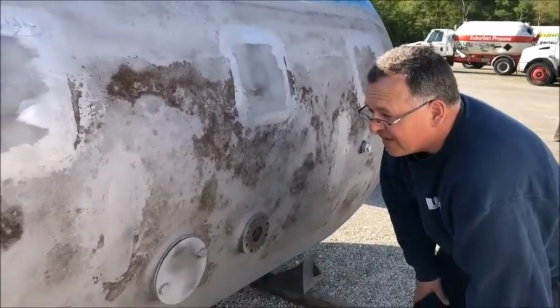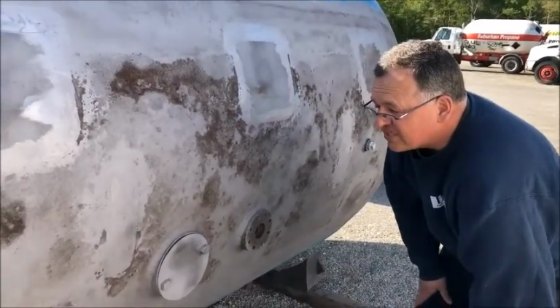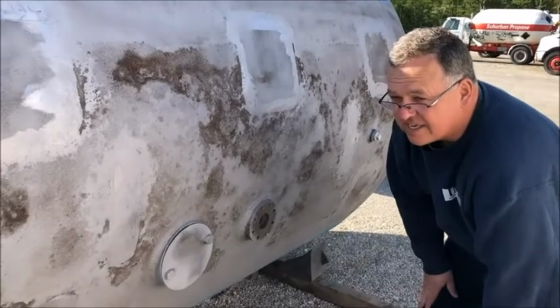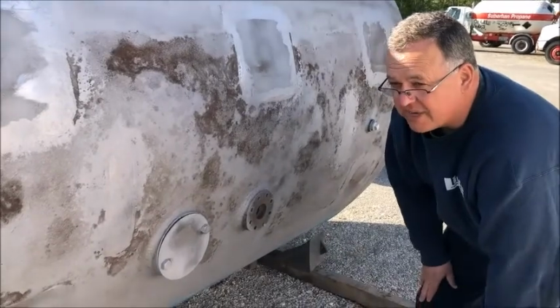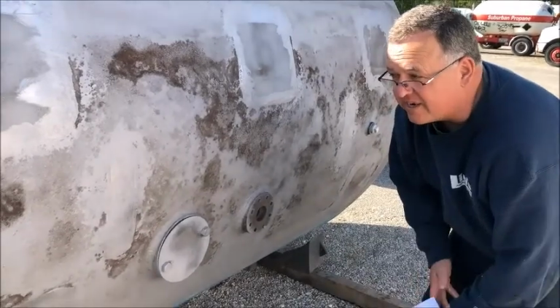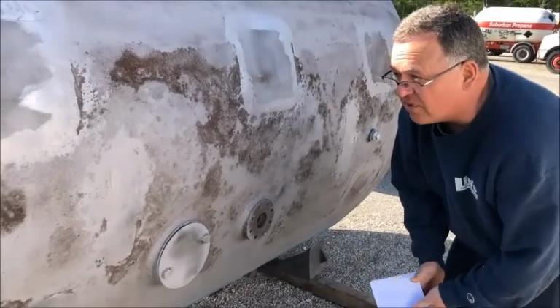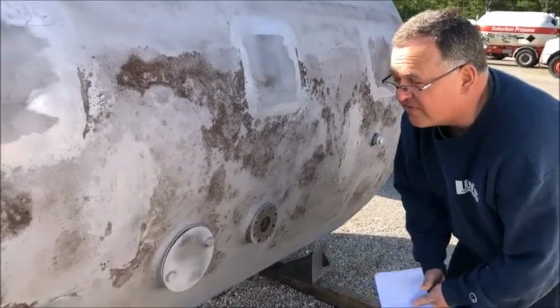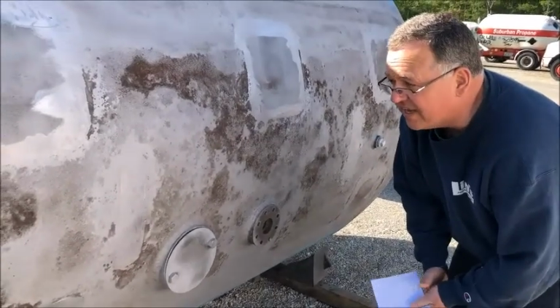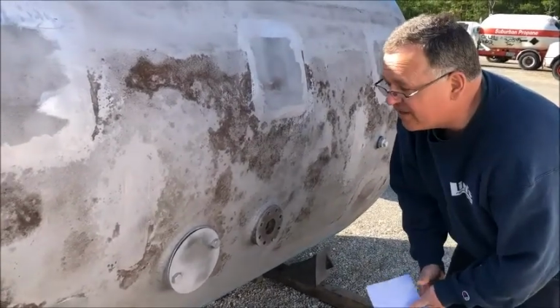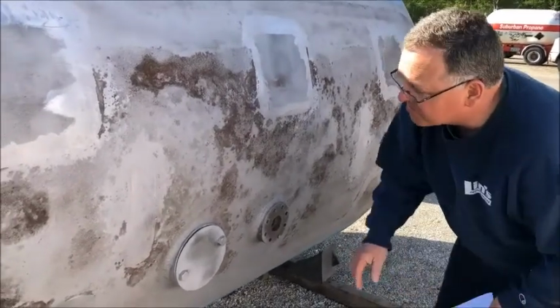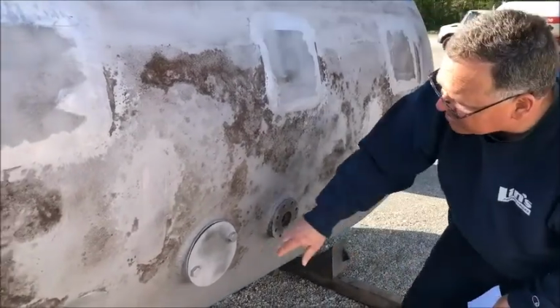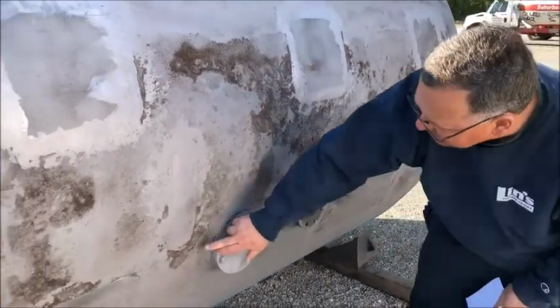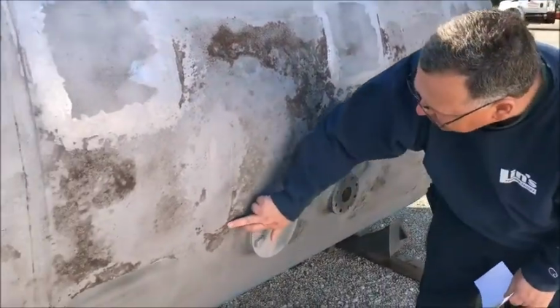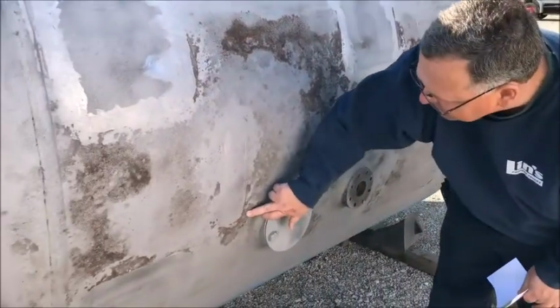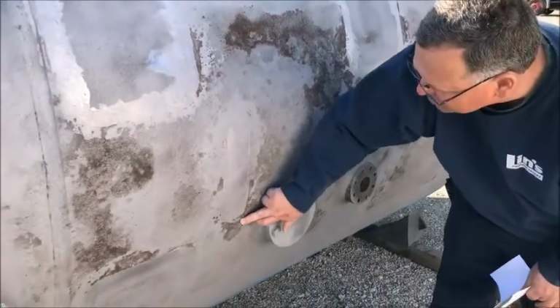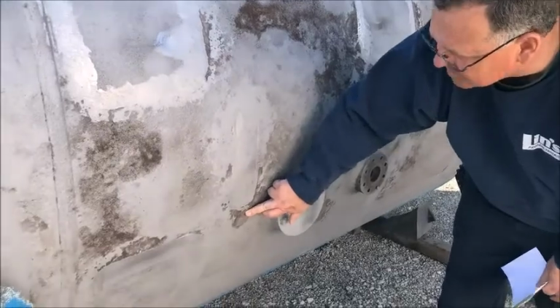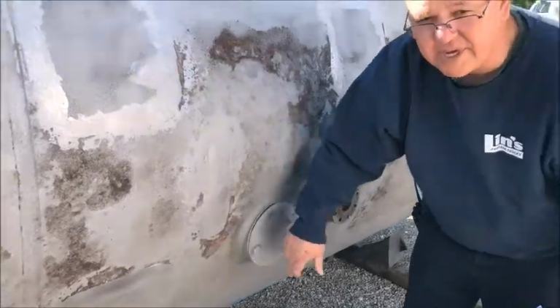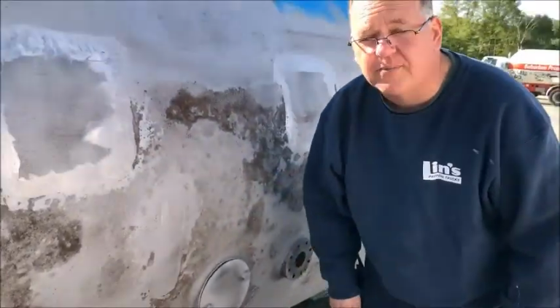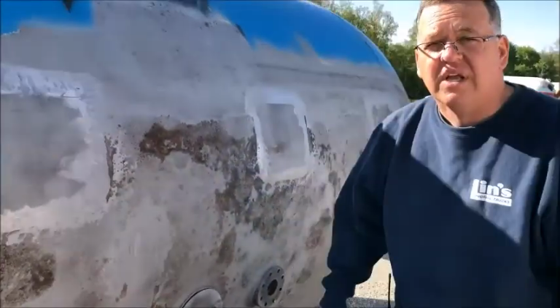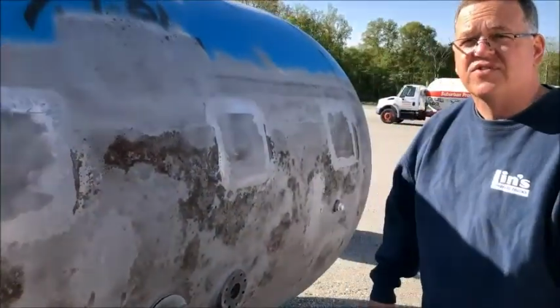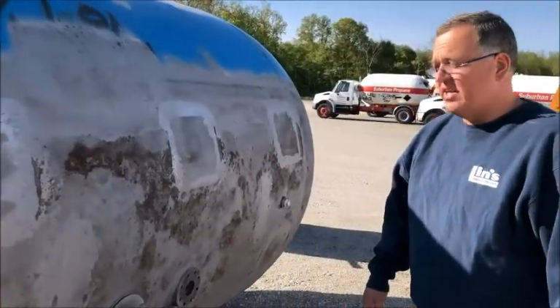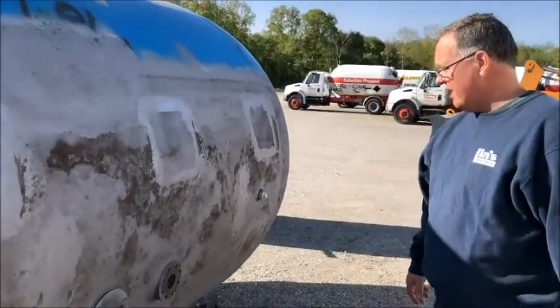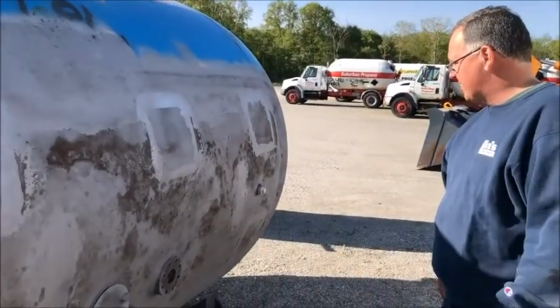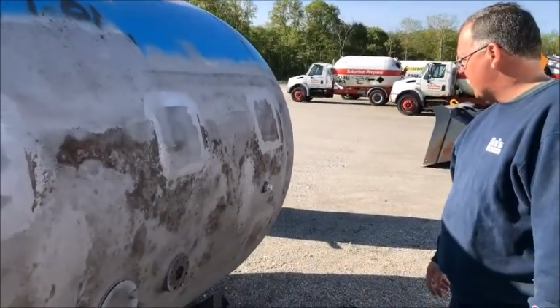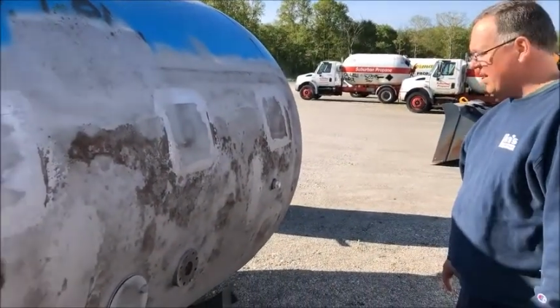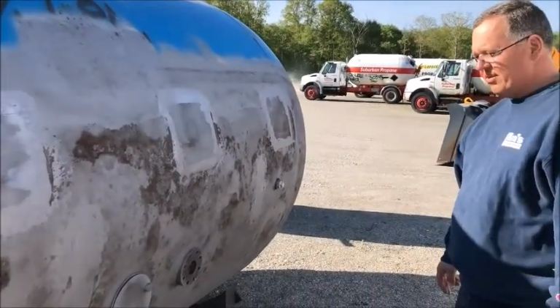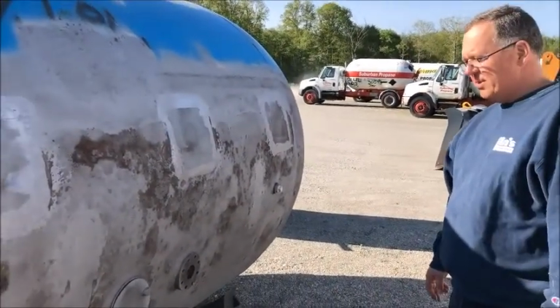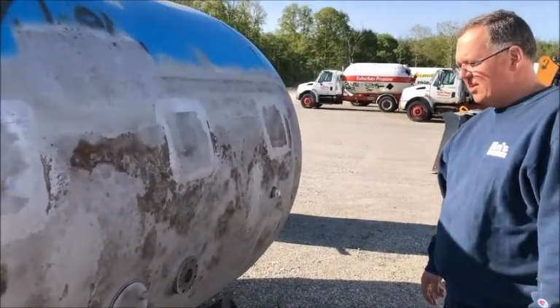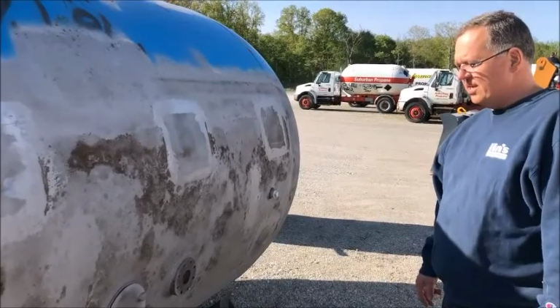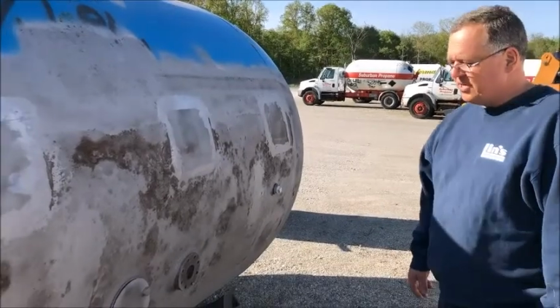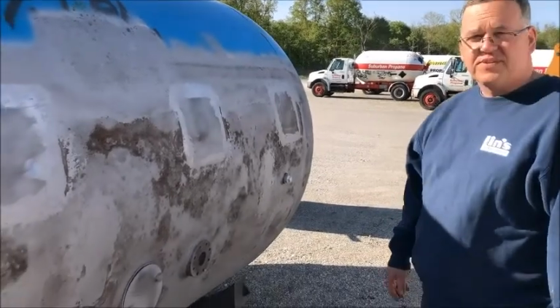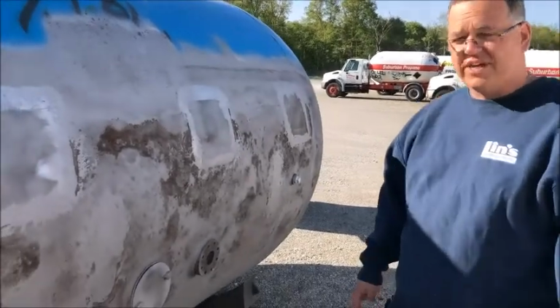I've never seen a tank this bad, and I don't know if our inspector is going to allow us to fix it because it's so deep. Give Scott a call after you see this video, but I really recommend you get a new tank. Thank you, Tad.